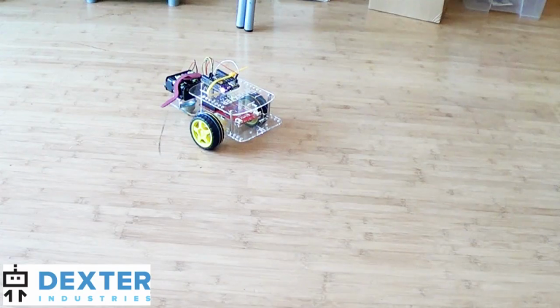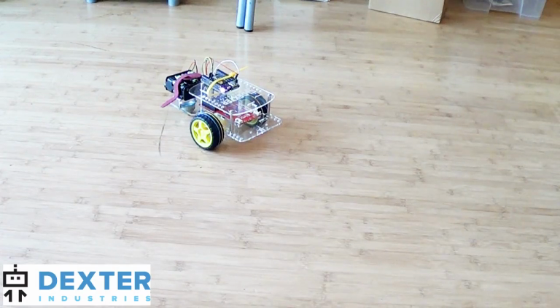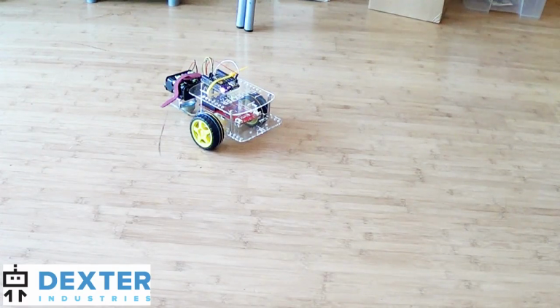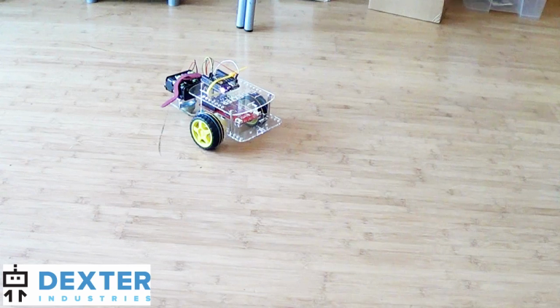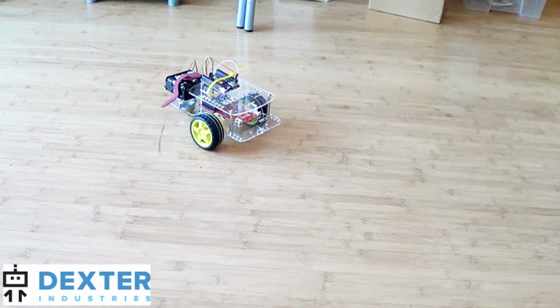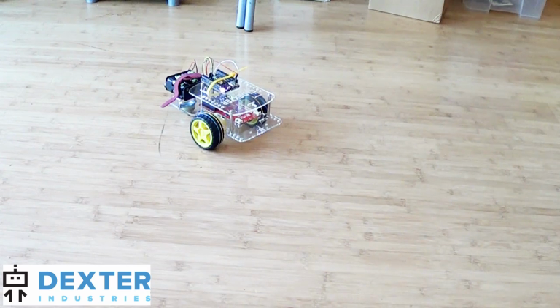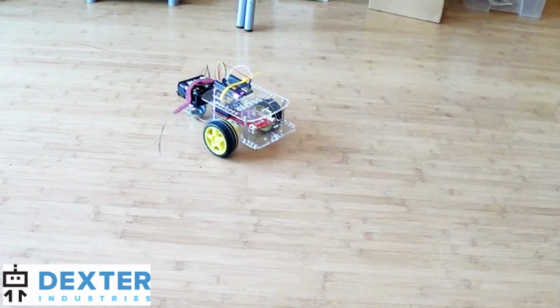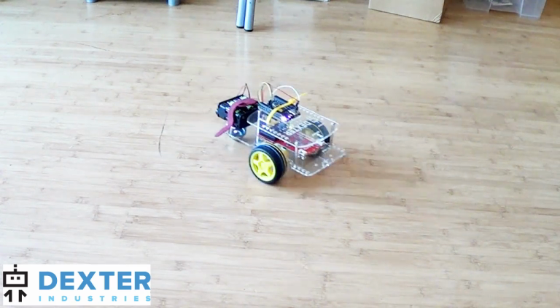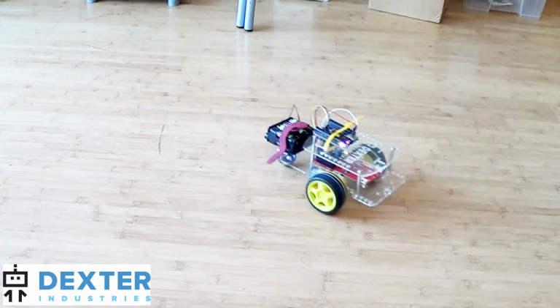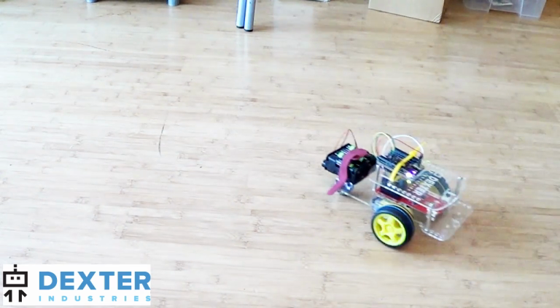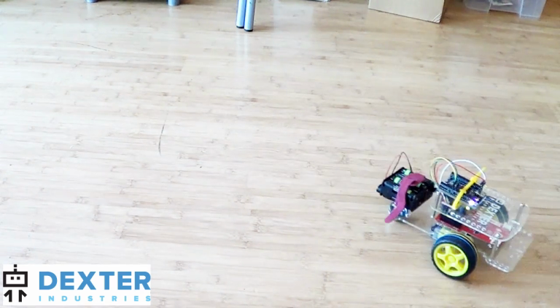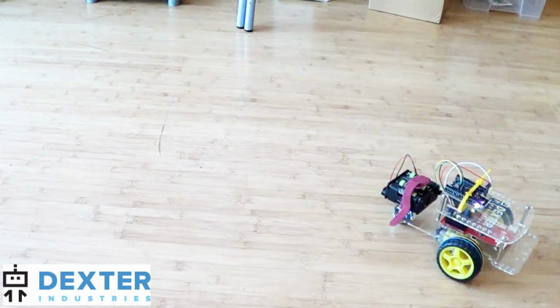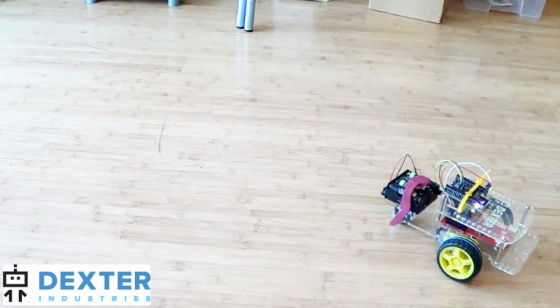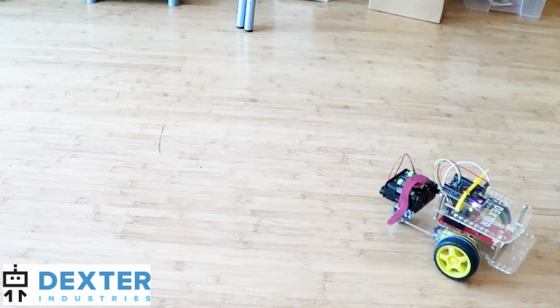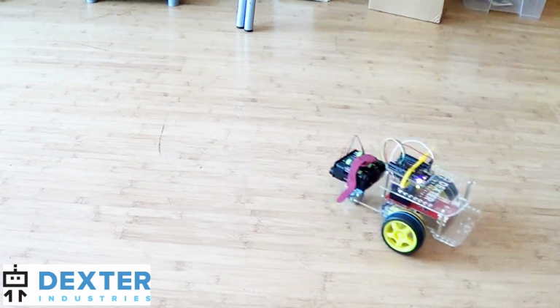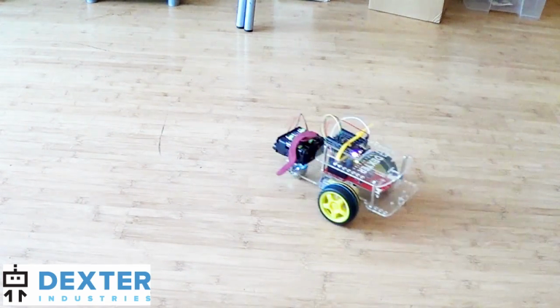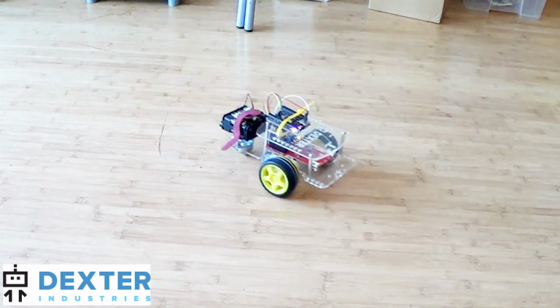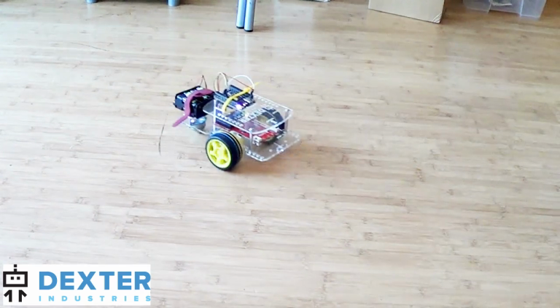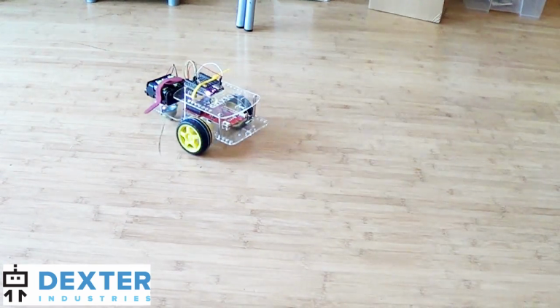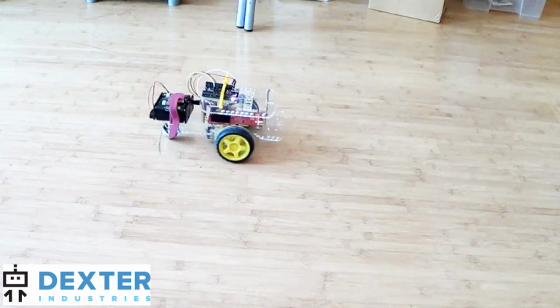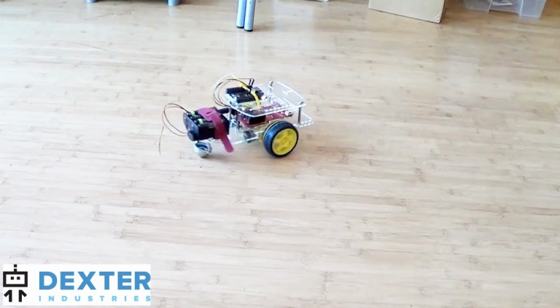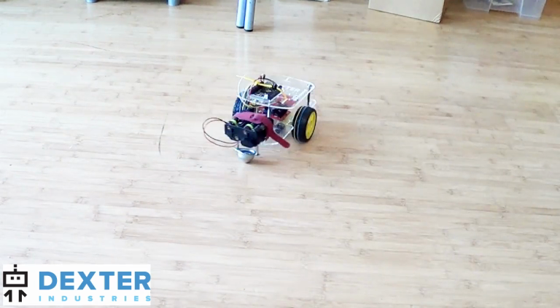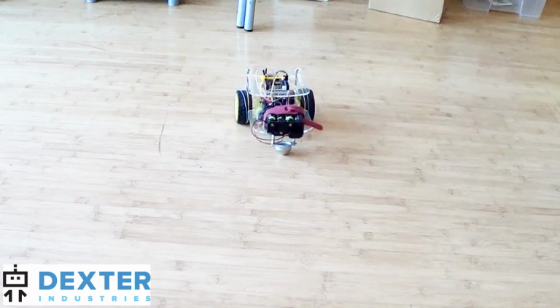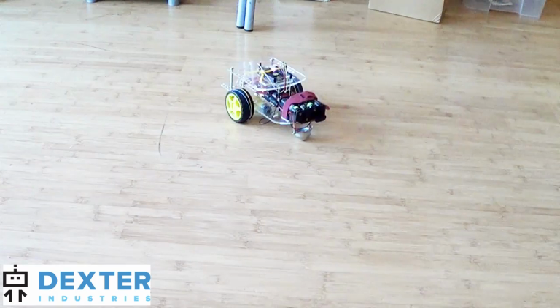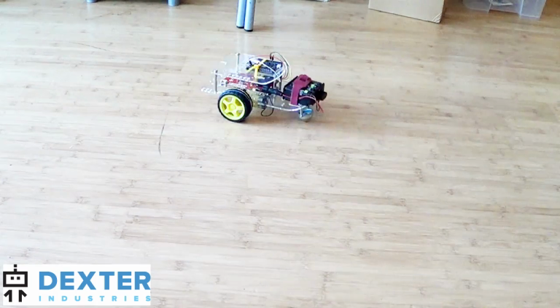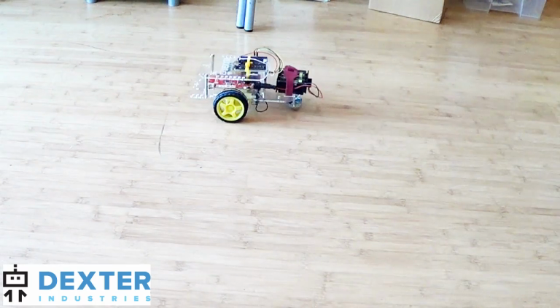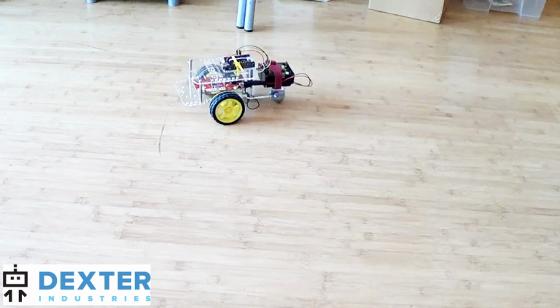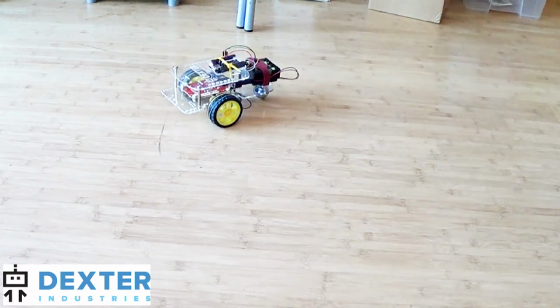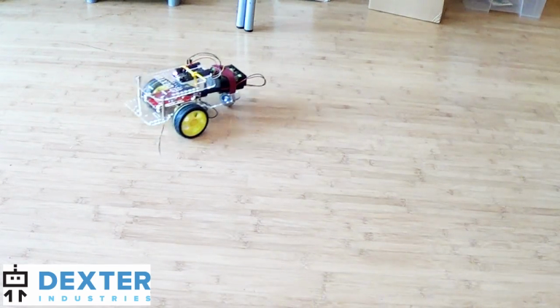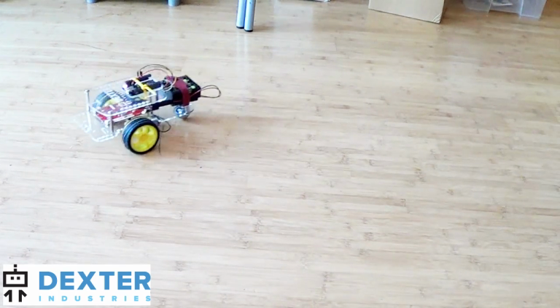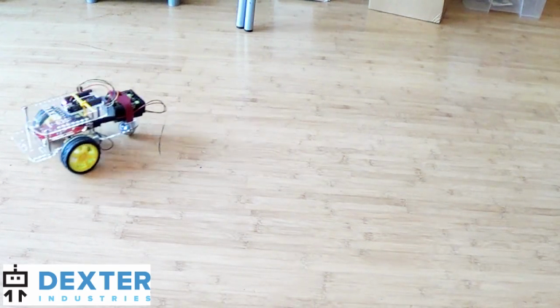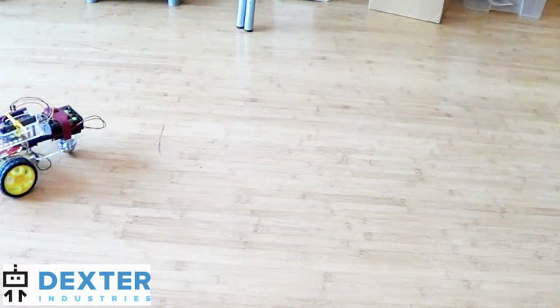In this tutorial, we've taken the $9 chip computer and put it on a robot. We show you how to connect the chip to the robot and control the robot over your Wi-Fi network.